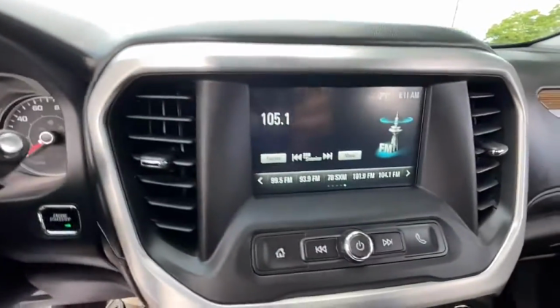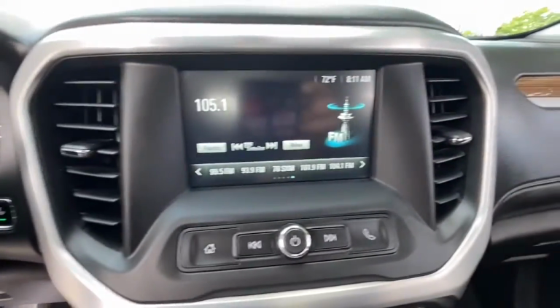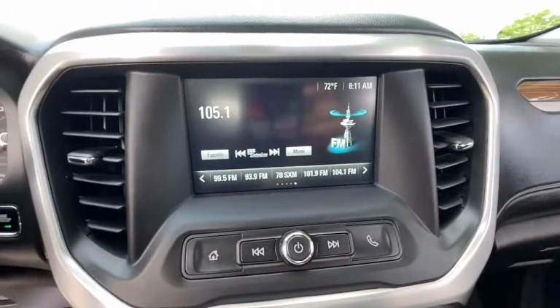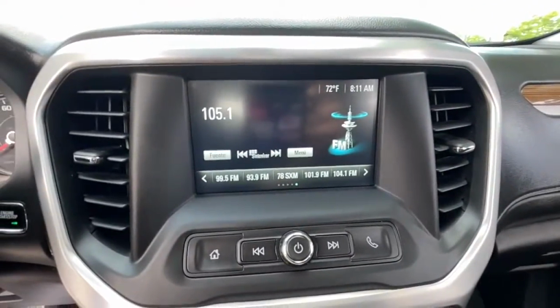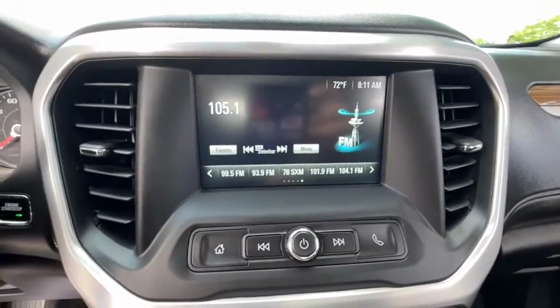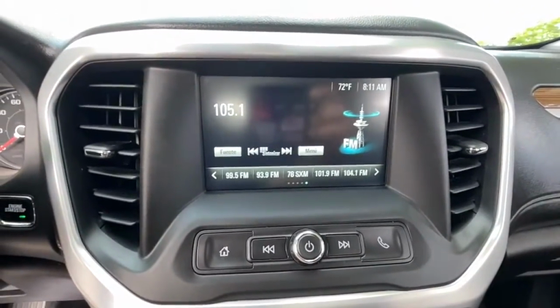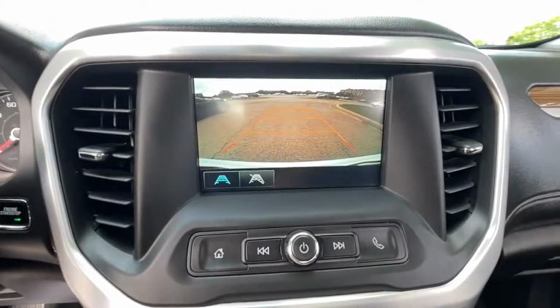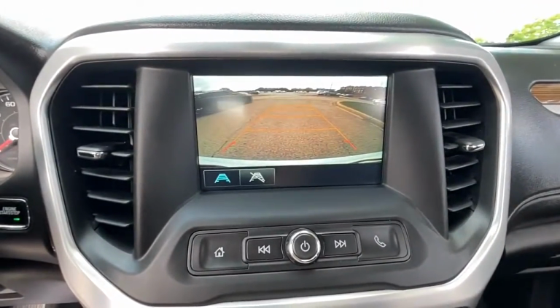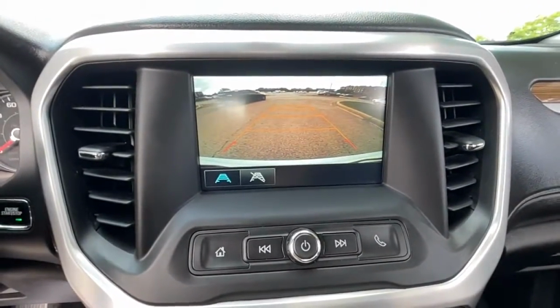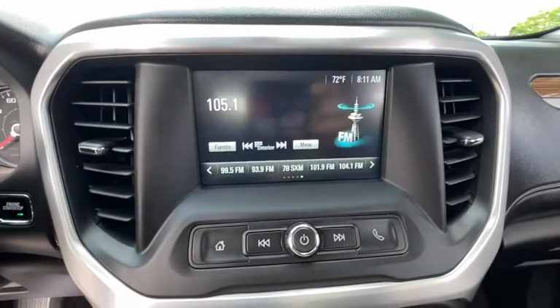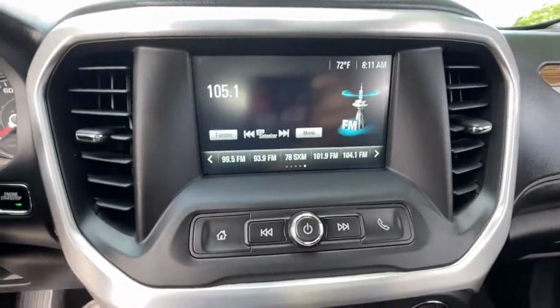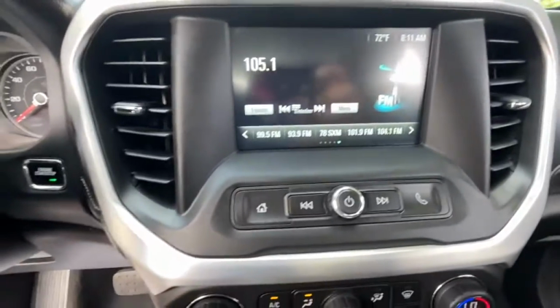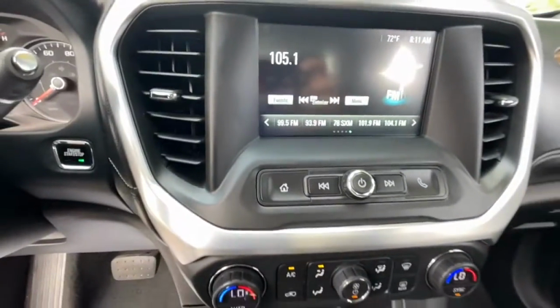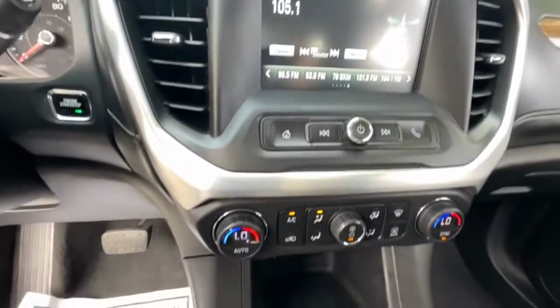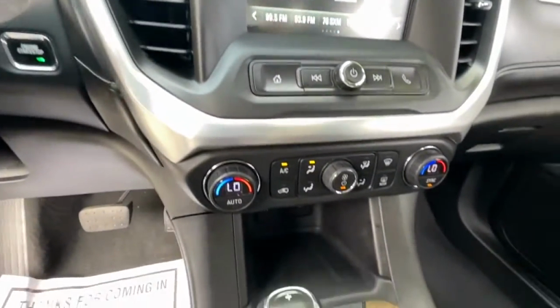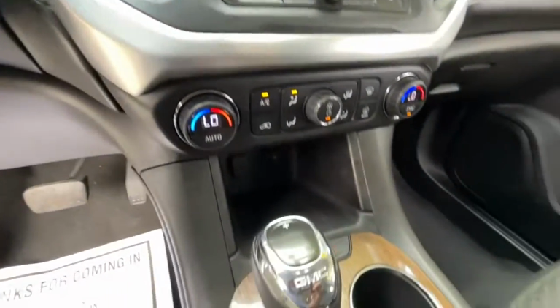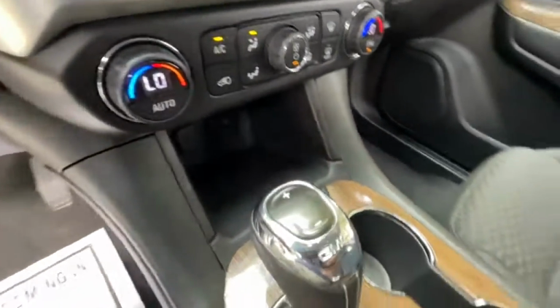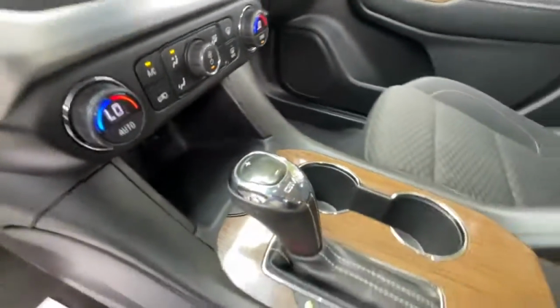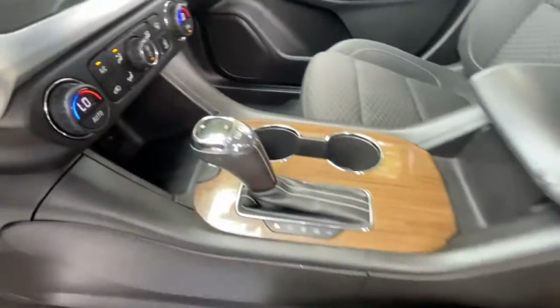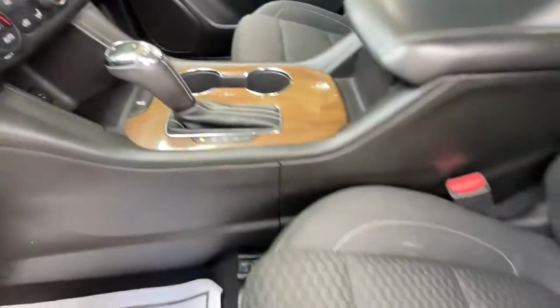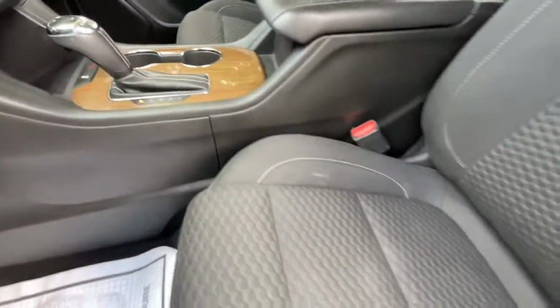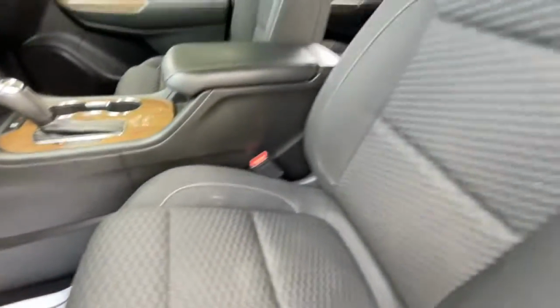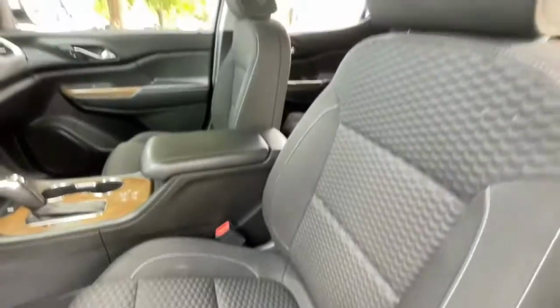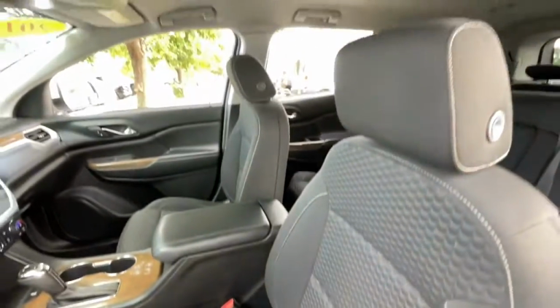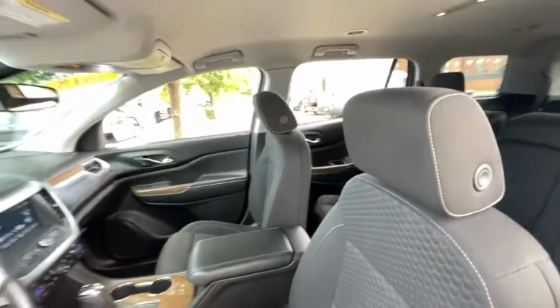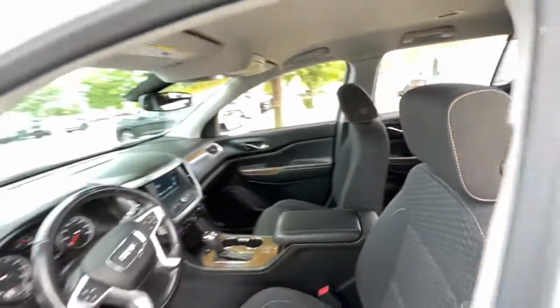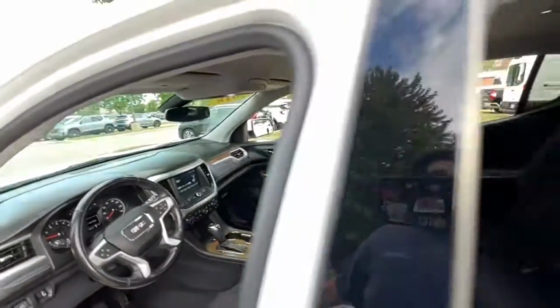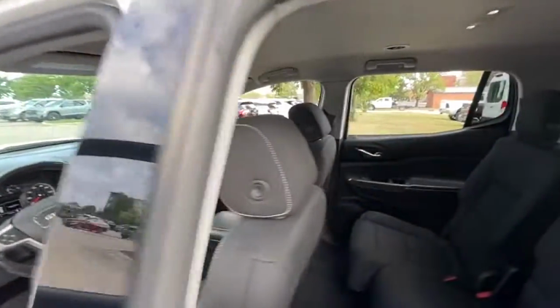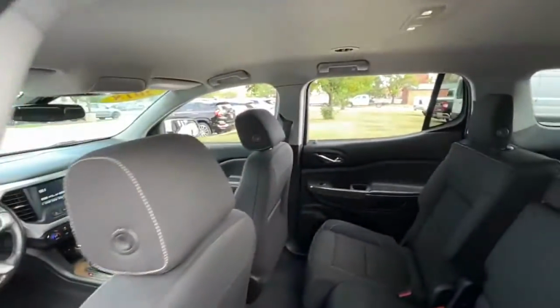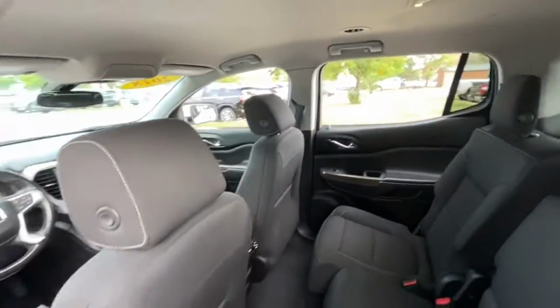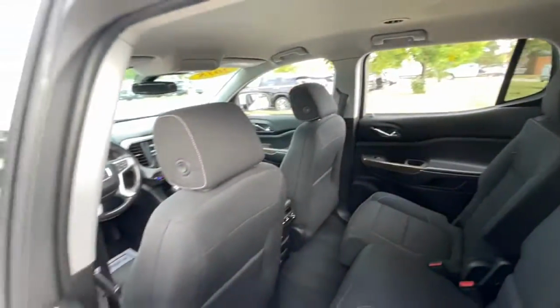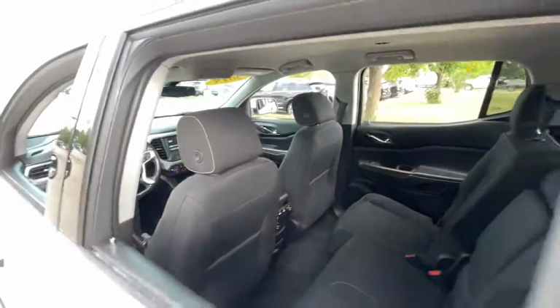Satellite radio, dual-zone AC, electronic stability control, third-row seat, aluminum wheels, intermittent wipers, tire pressure monitoring system, trip computer, CD player, power windows.